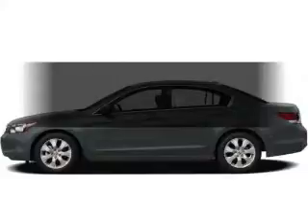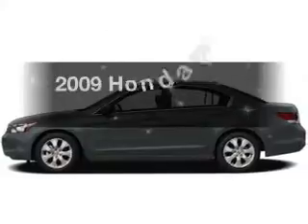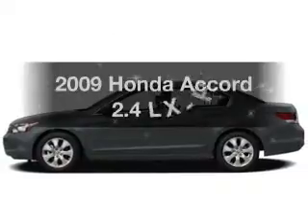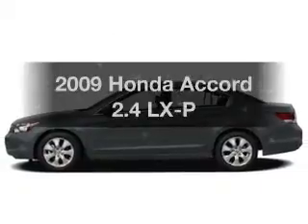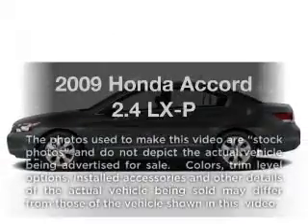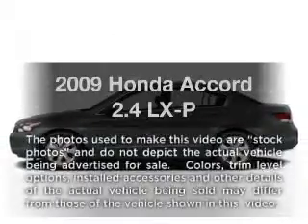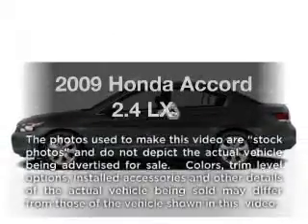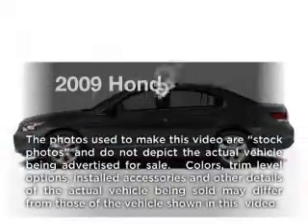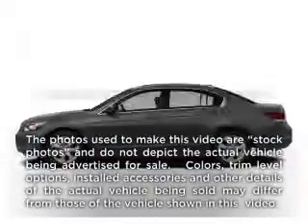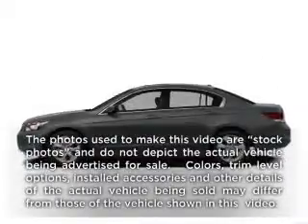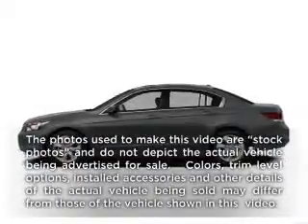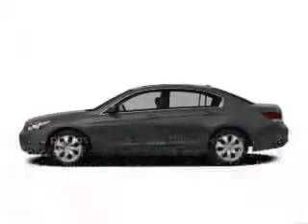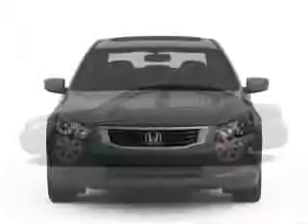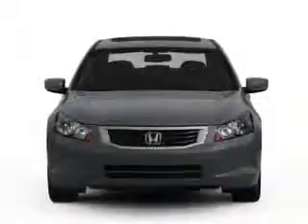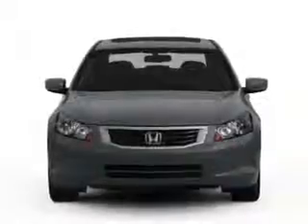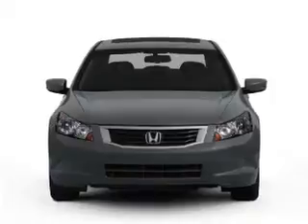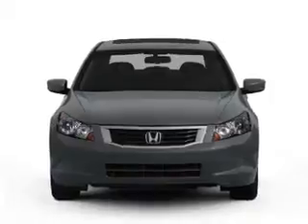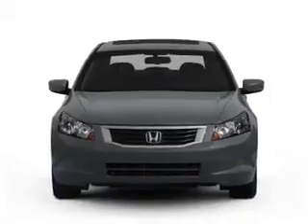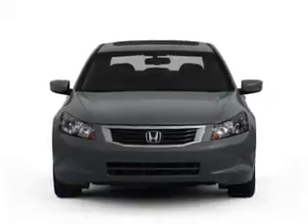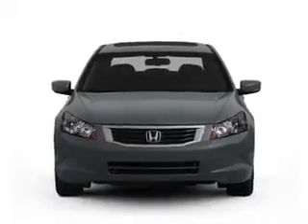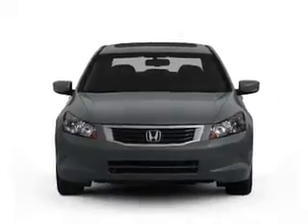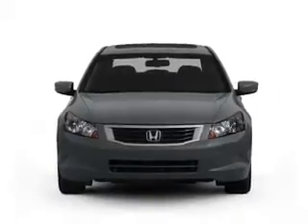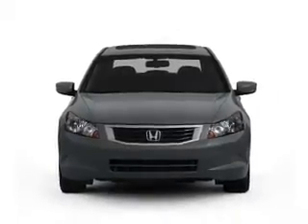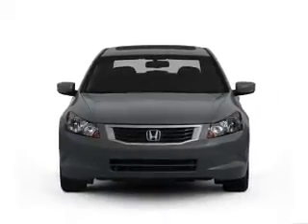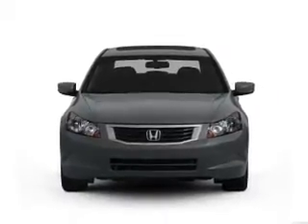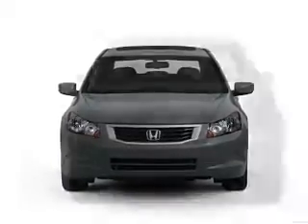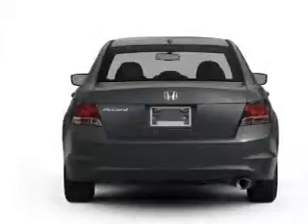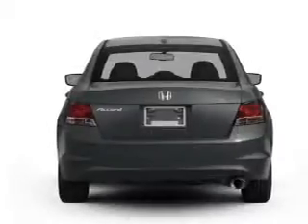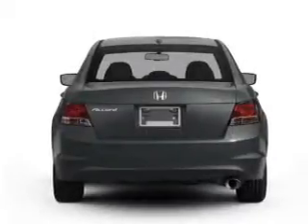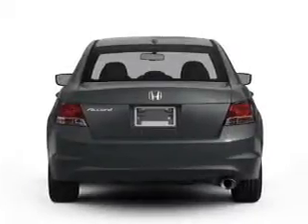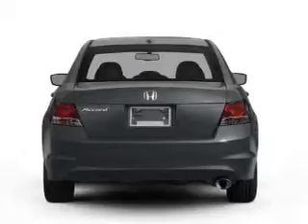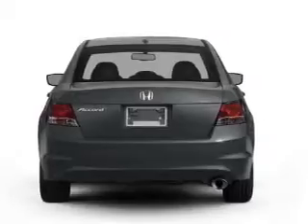Presenting the 2009 Honda Accord — this is the set of wheels you've been looking for. With an efficient four-cylinder engine, the powertrain includes front-wheel drive, driven by a five-speed automatic transmission.